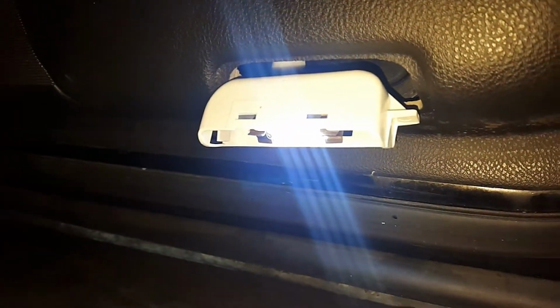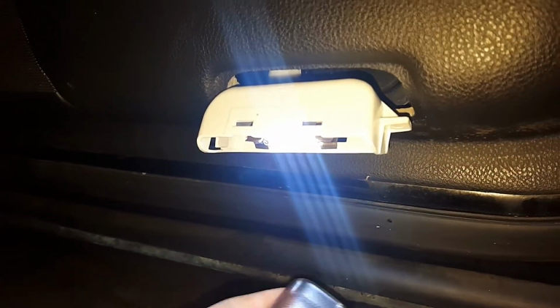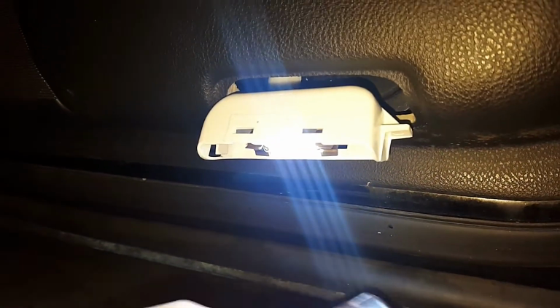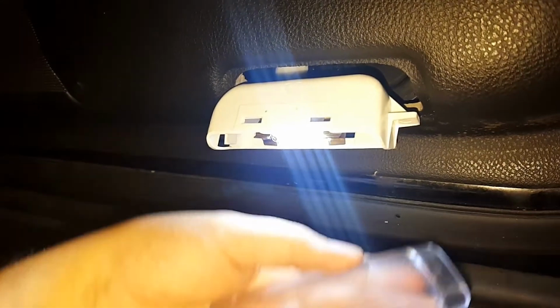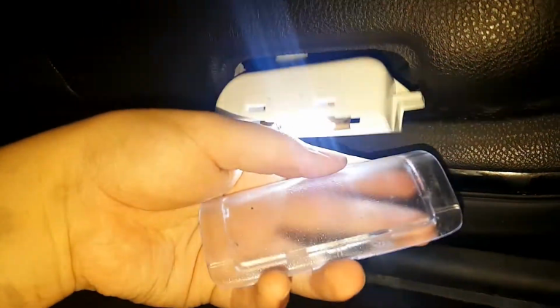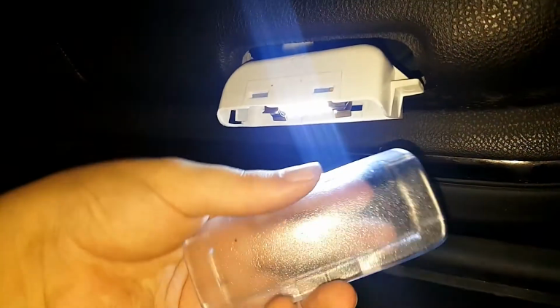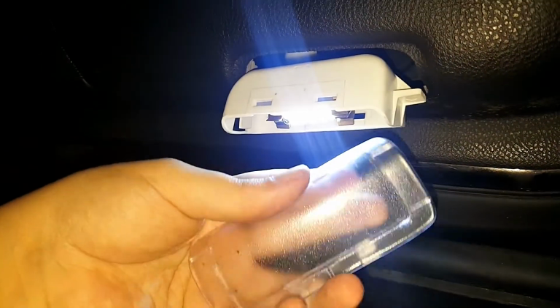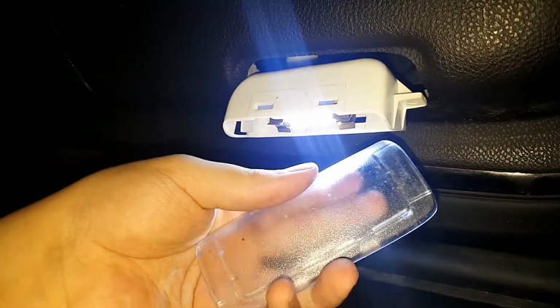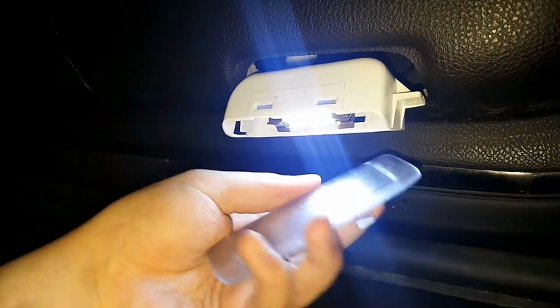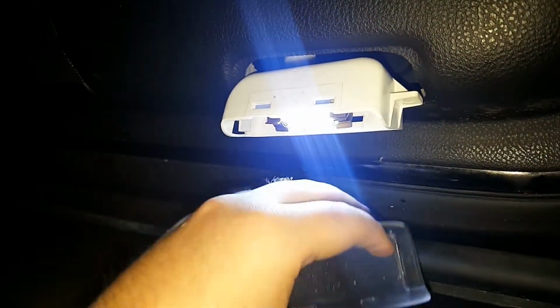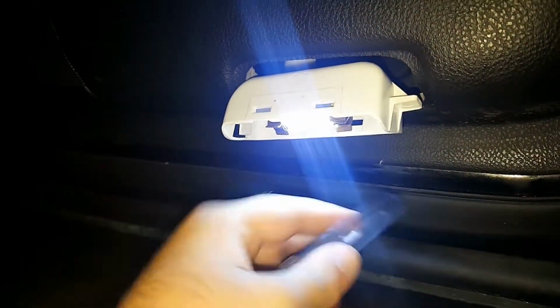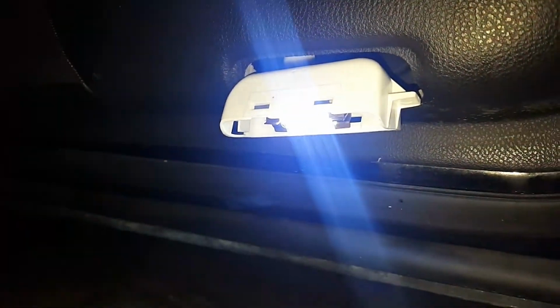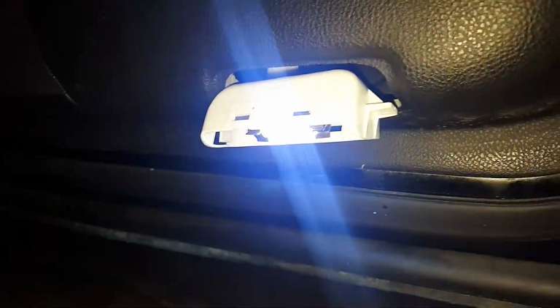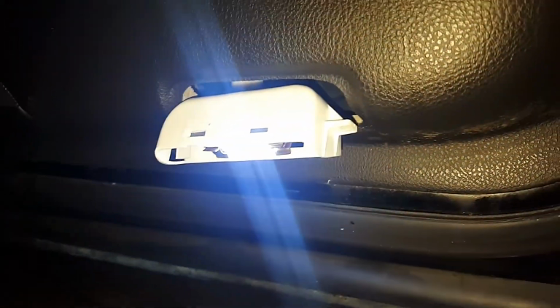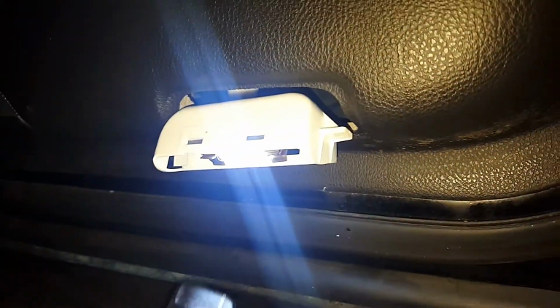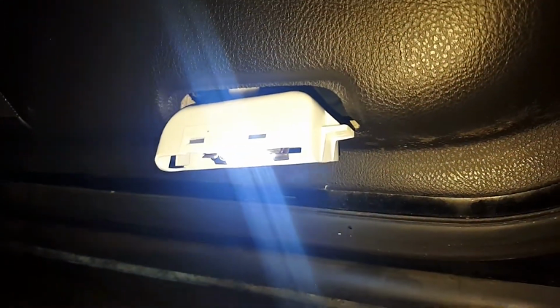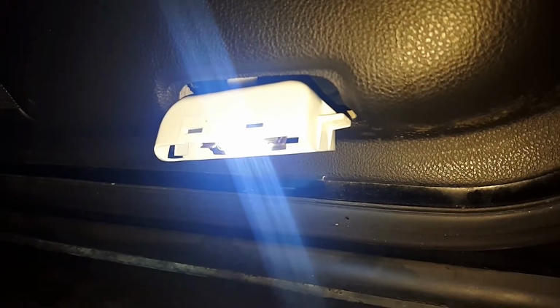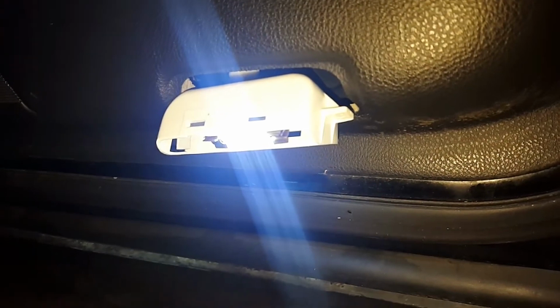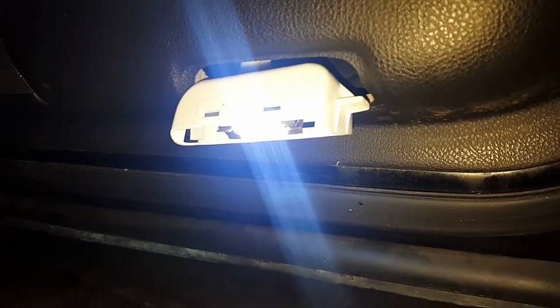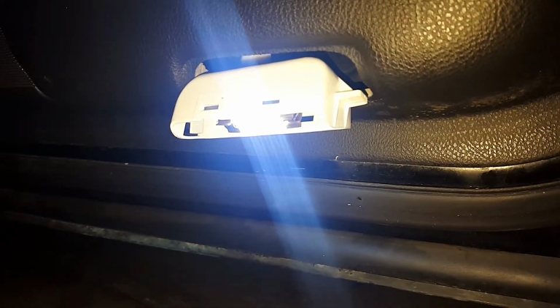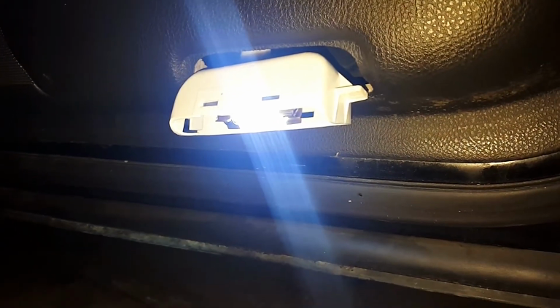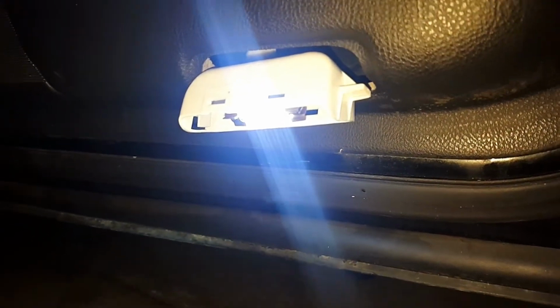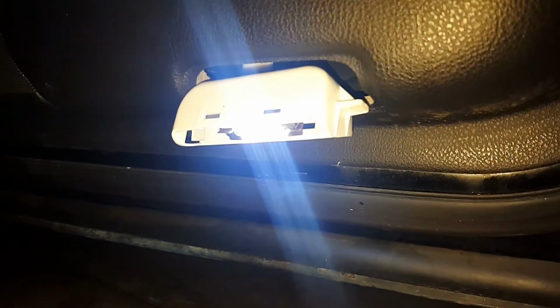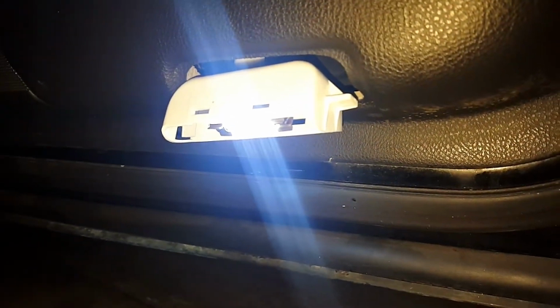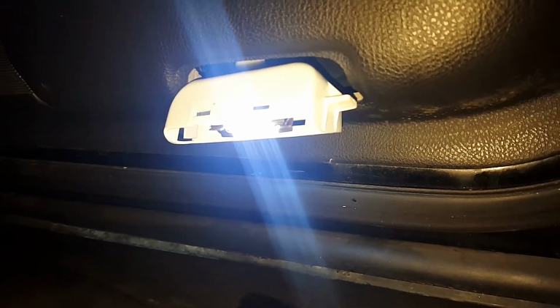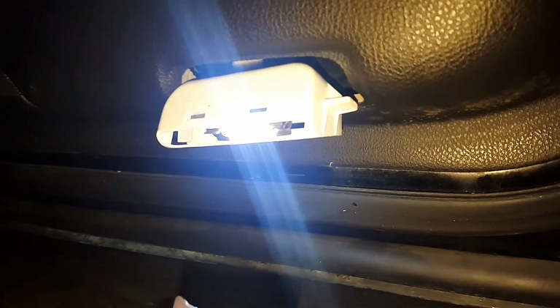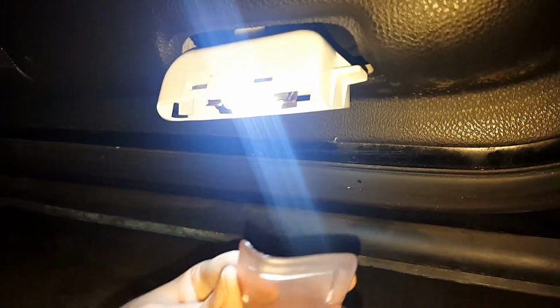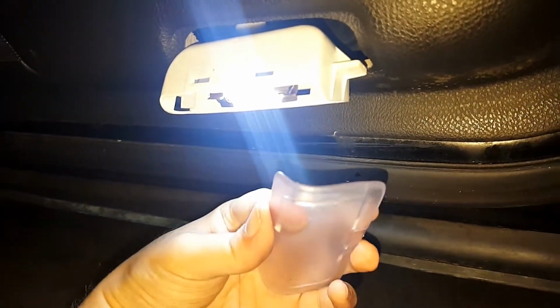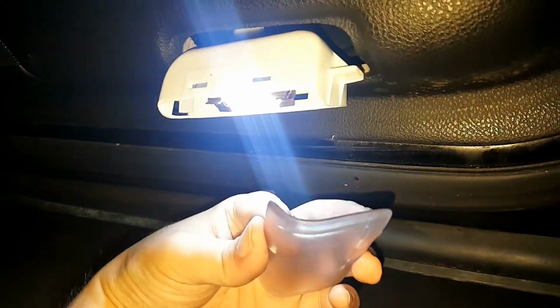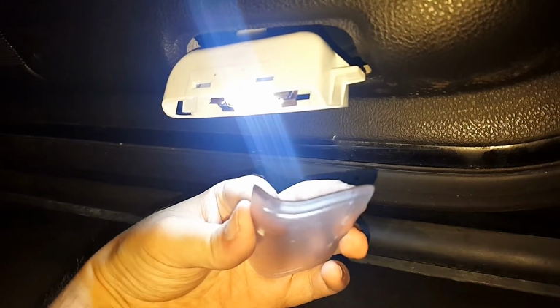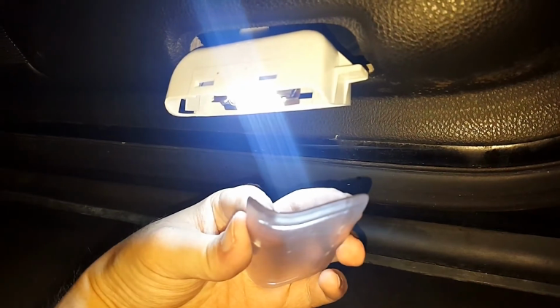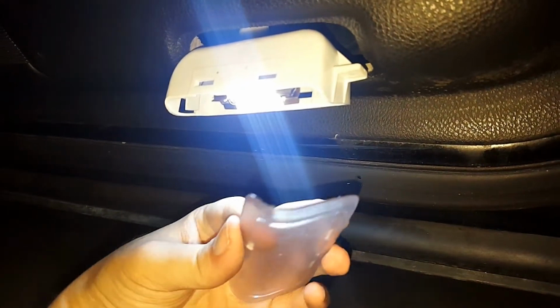When reinstalling it, you'll want to put your lens cover on first before you pop it back in place, or else you will not be able to put it back on. As you can tell, there is a curve to the lens cover.